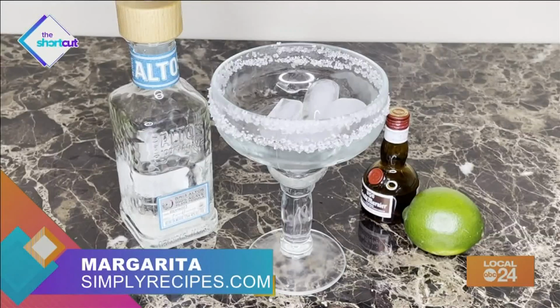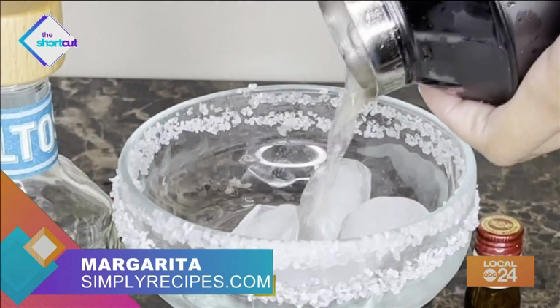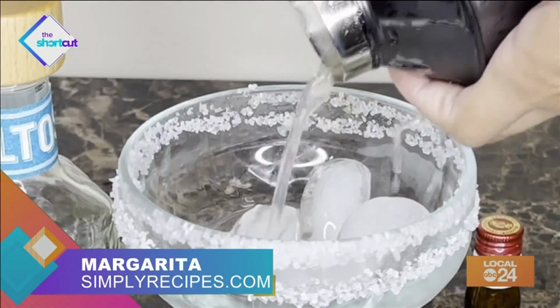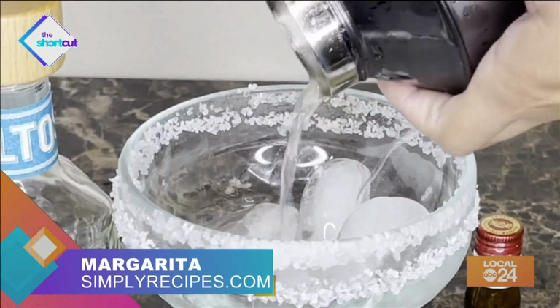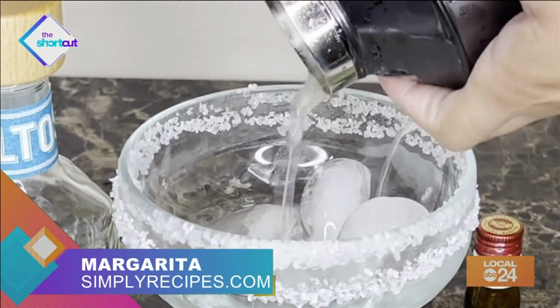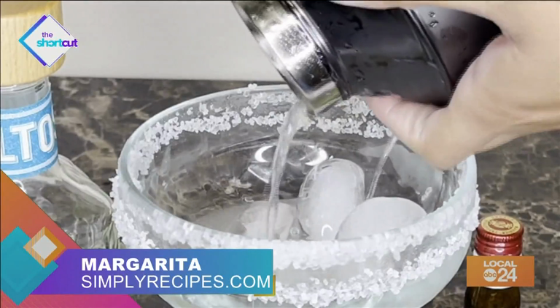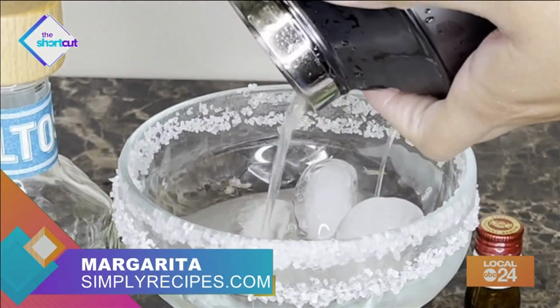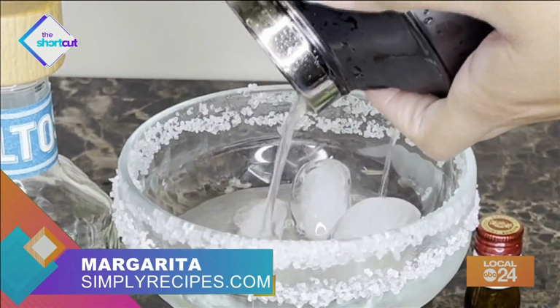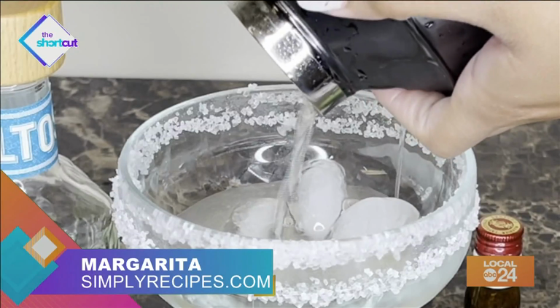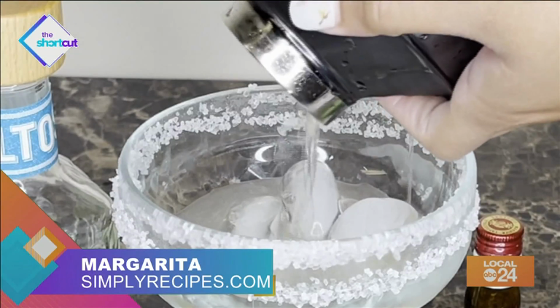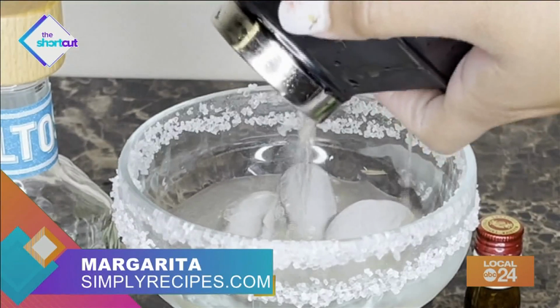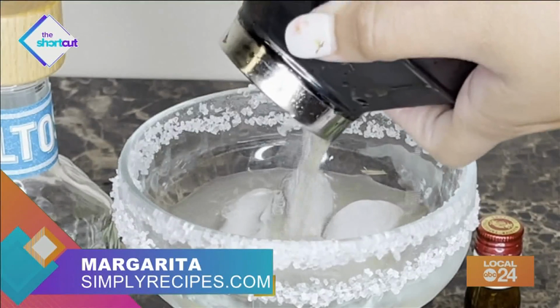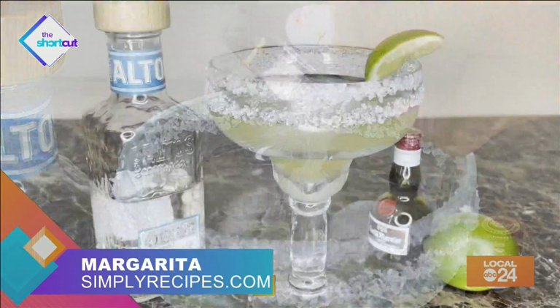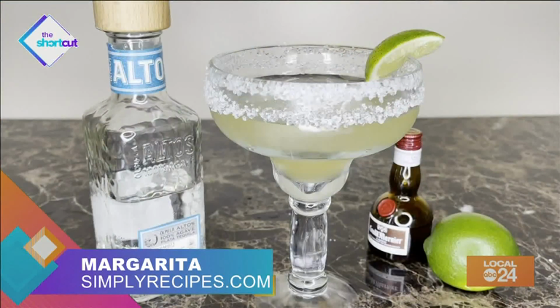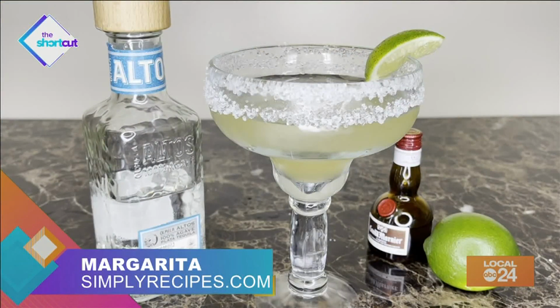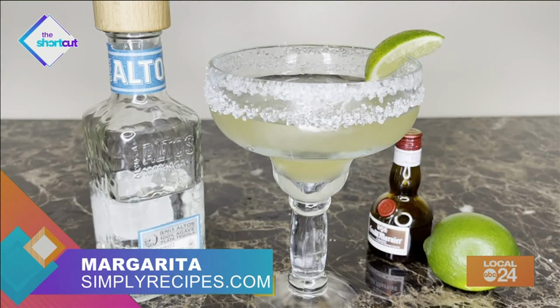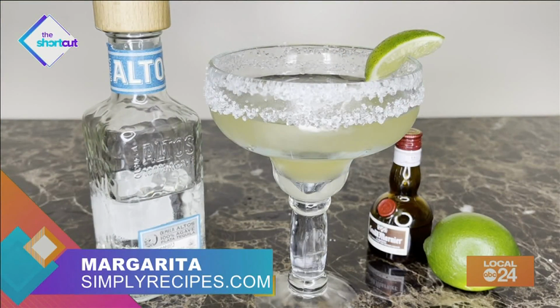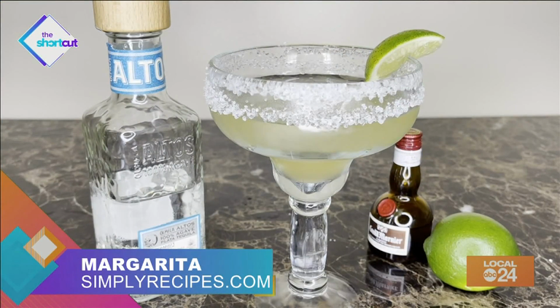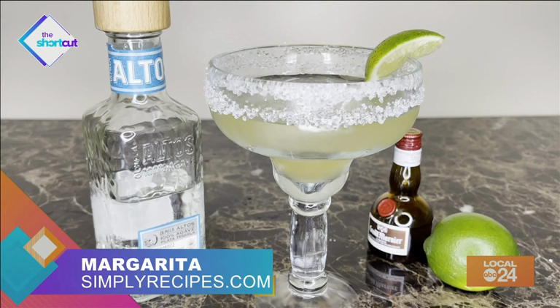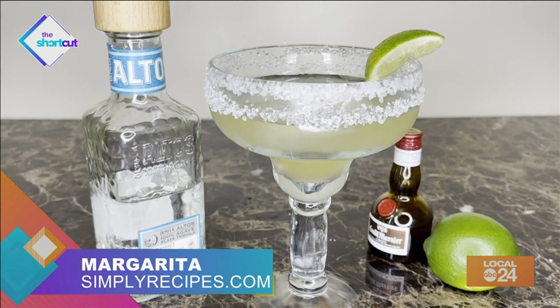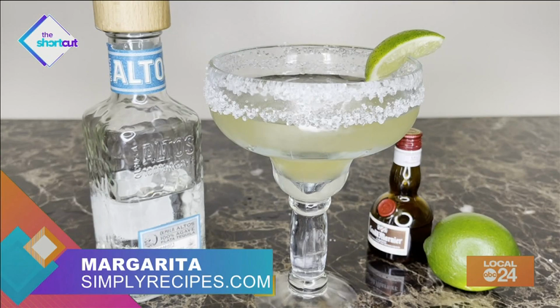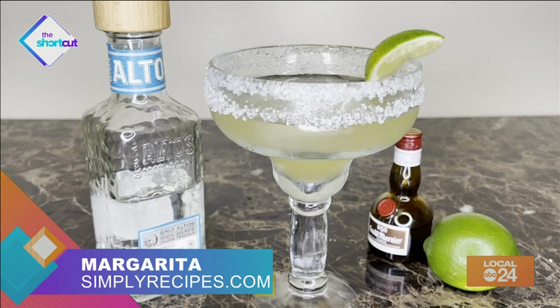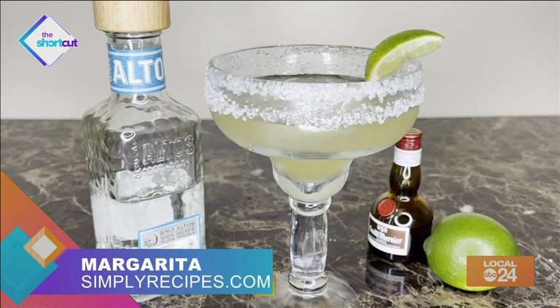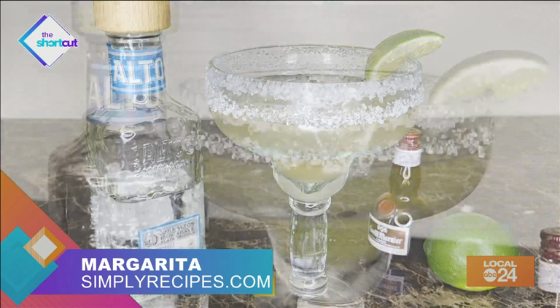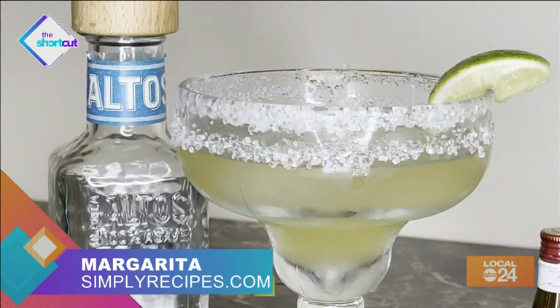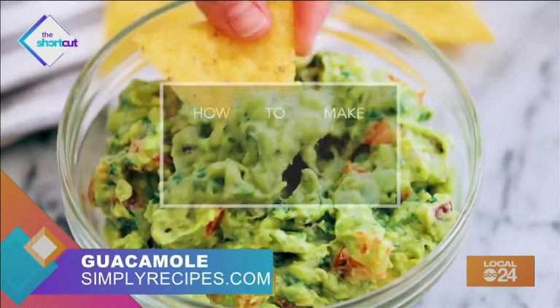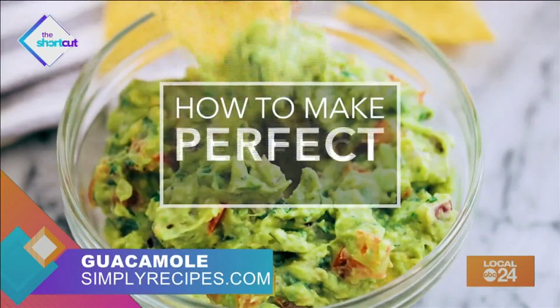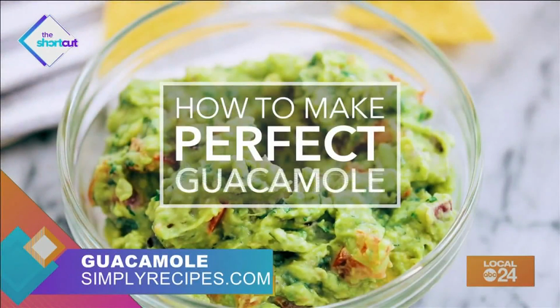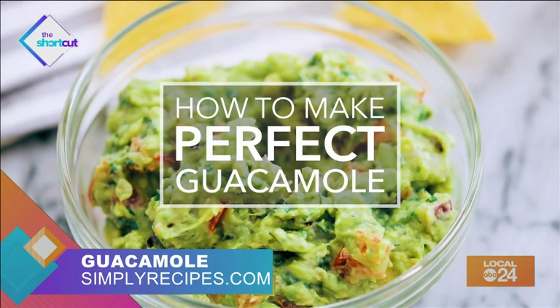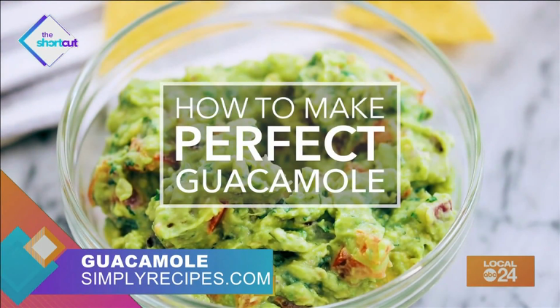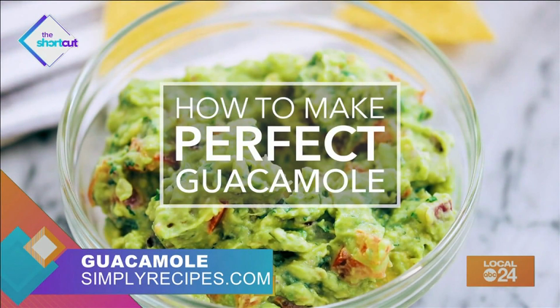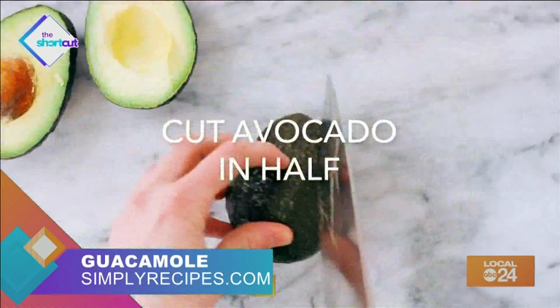Grab your glass, add some ice in it, and strain the margarita mixture over the ice. Boom, that's it. You, my friend, have a tart, tangy tequila margarita that's perfect for any occasion. I found this recipe online at assemblyrecipes.com.